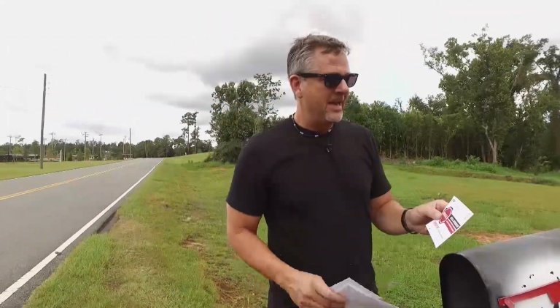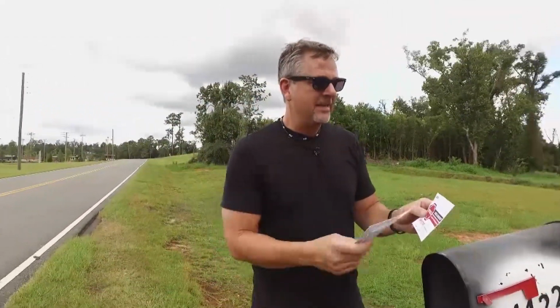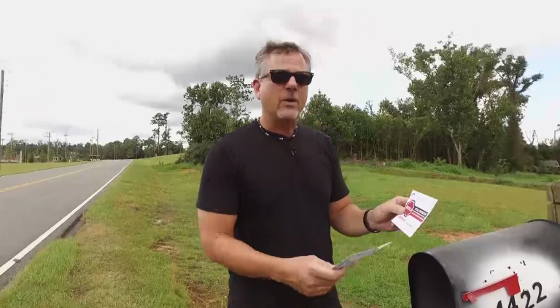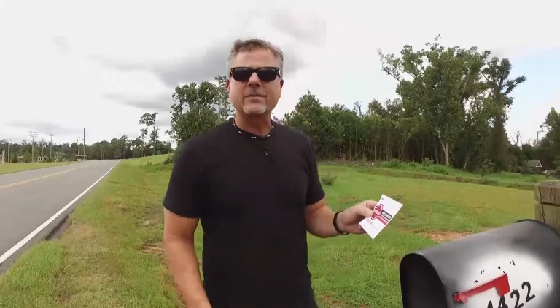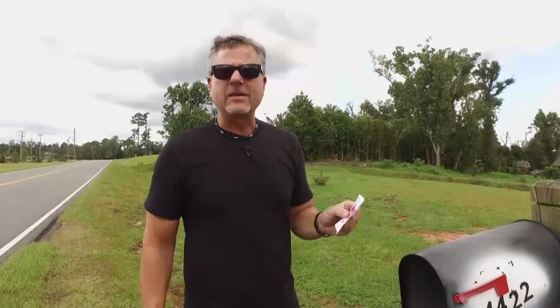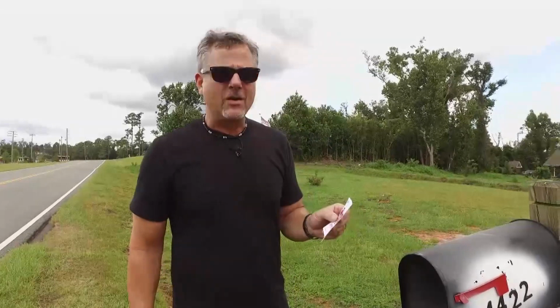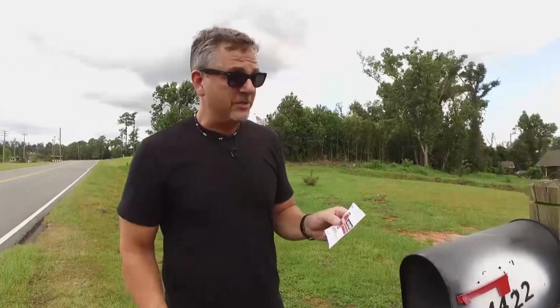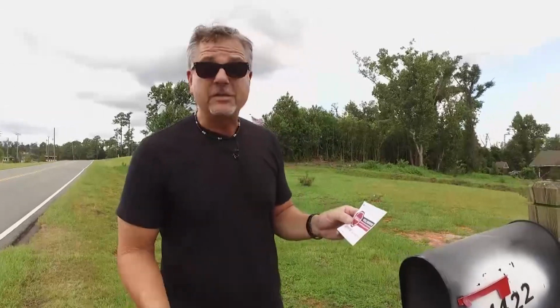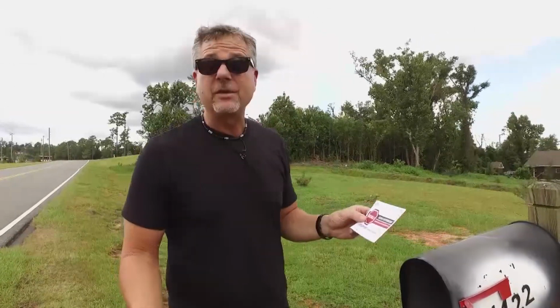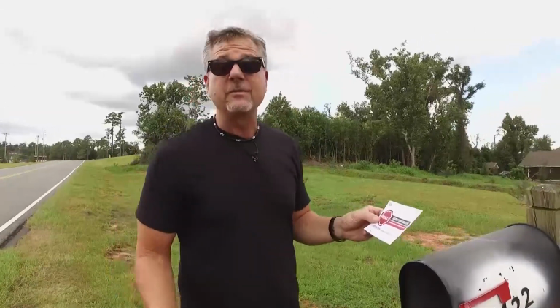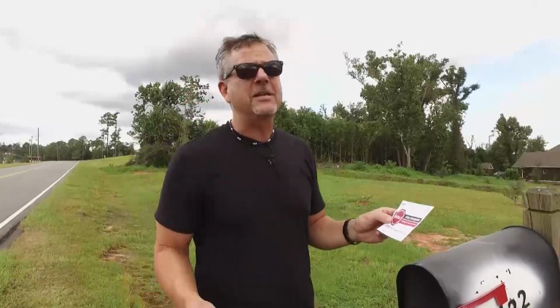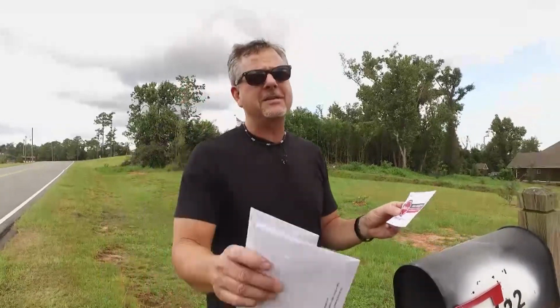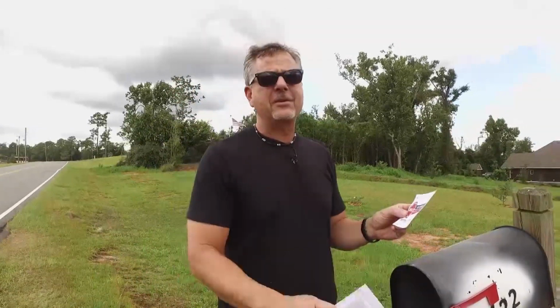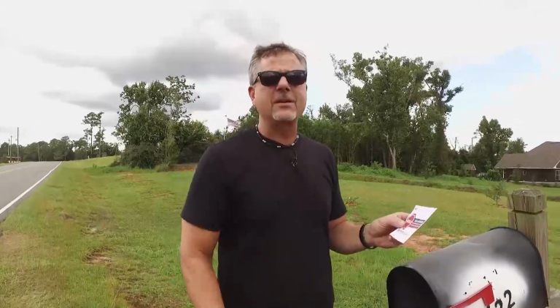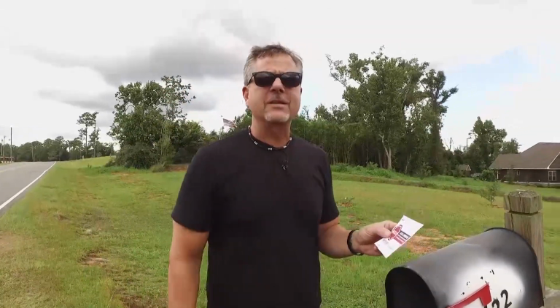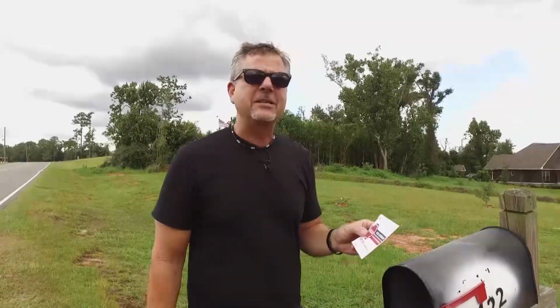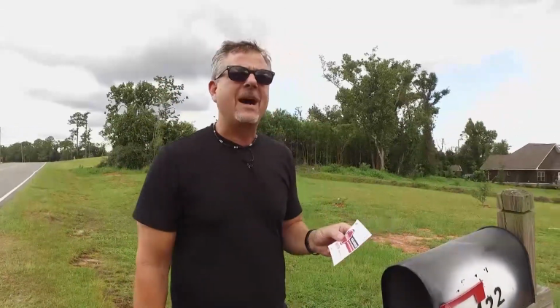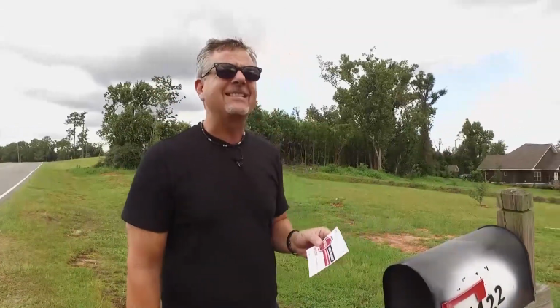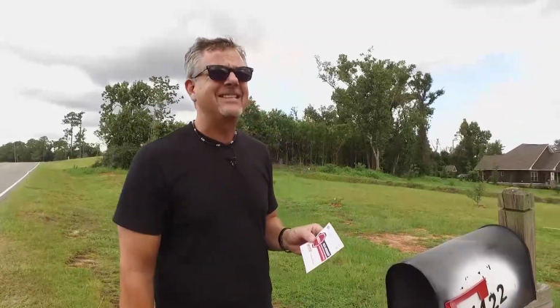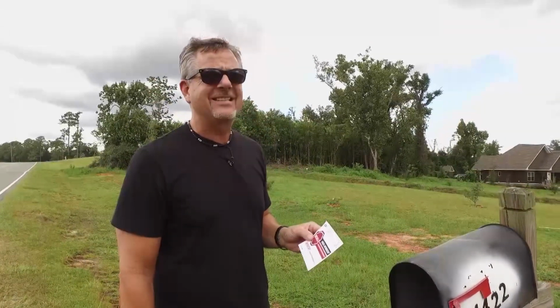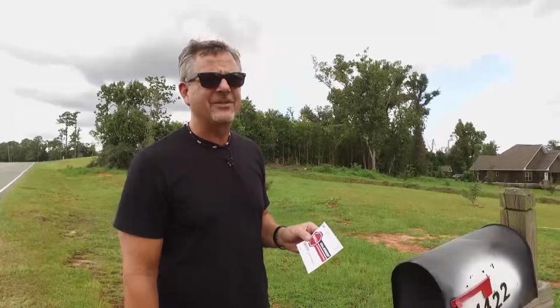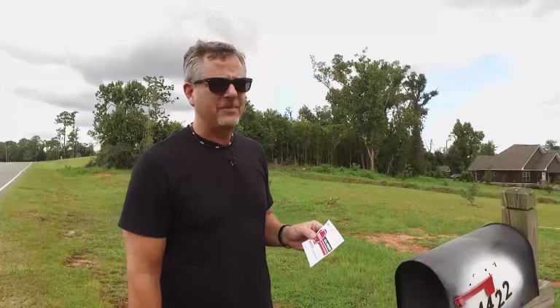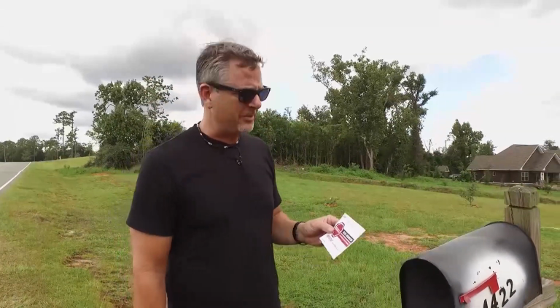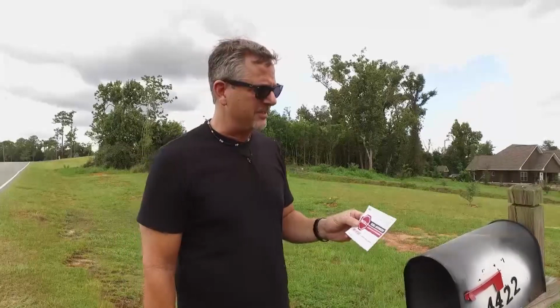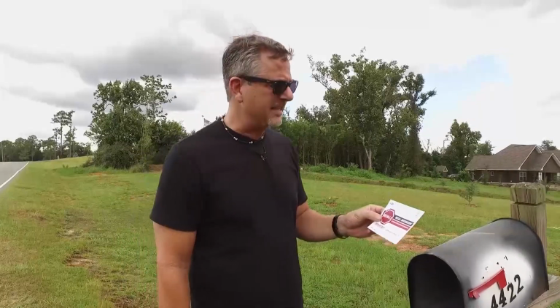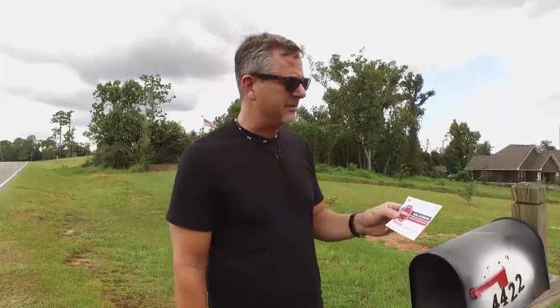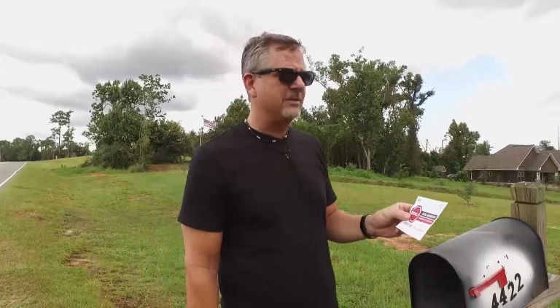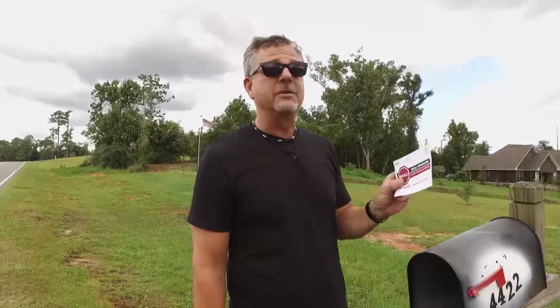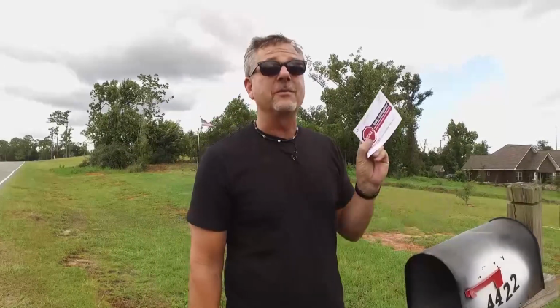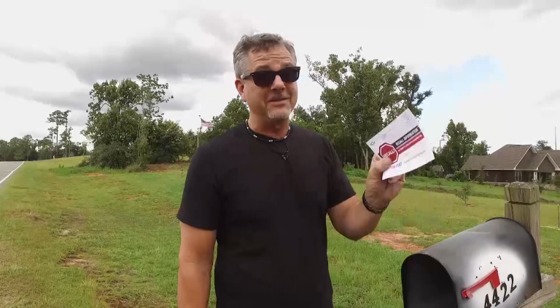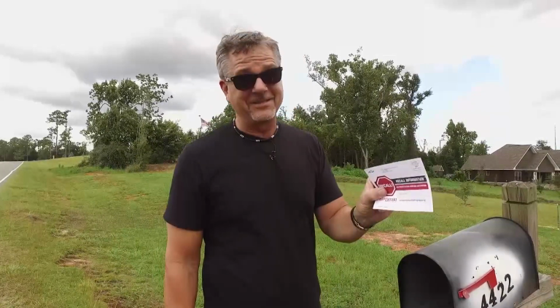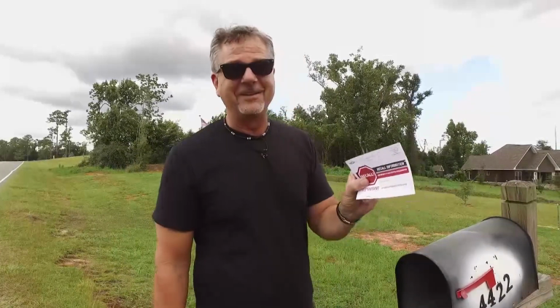Hey, you know what is a recall? What should we do with it? Well, today on Tech Garage, we're going to take you behind the scenes of the dealership and show you exactly what to do when you get one of these in the mail.